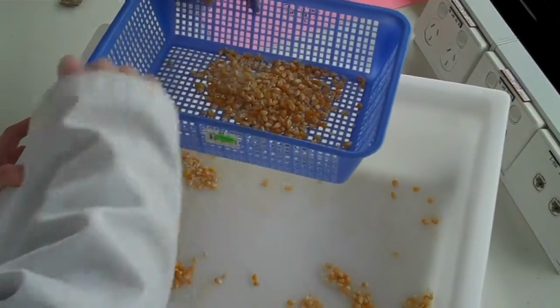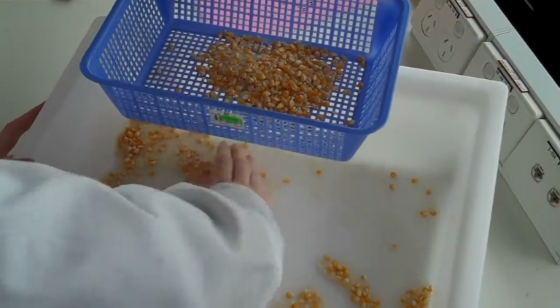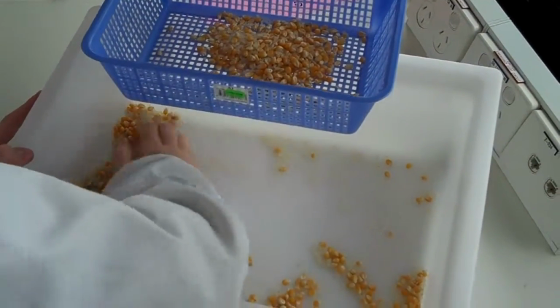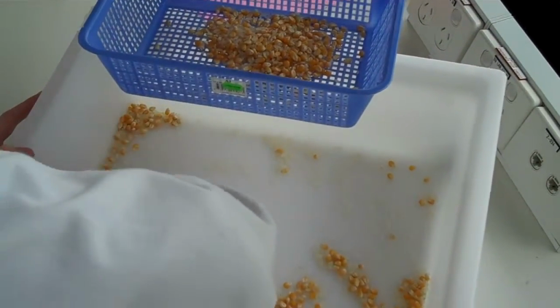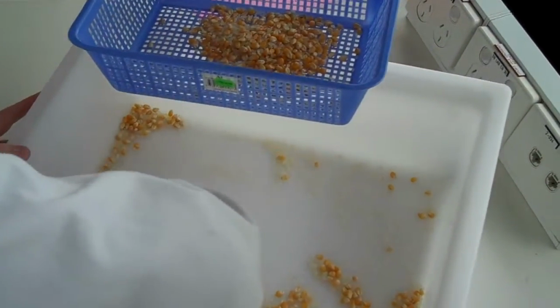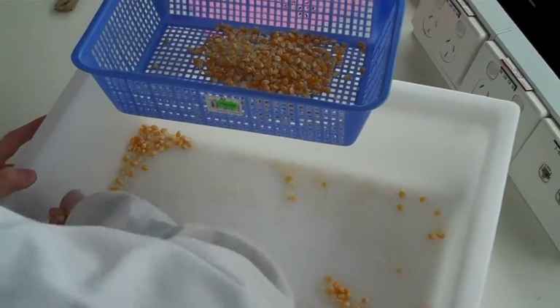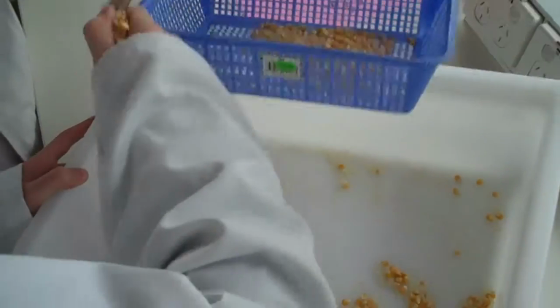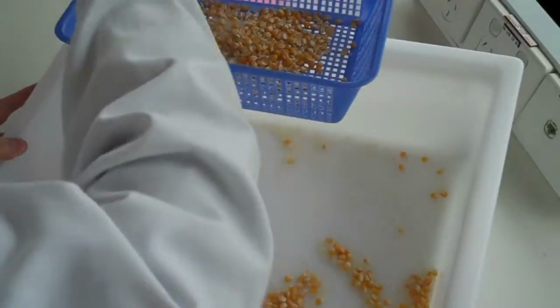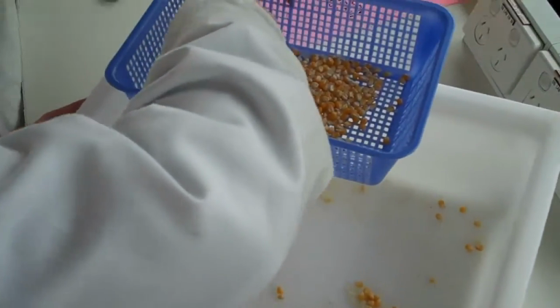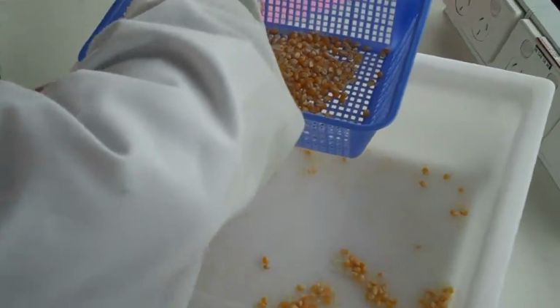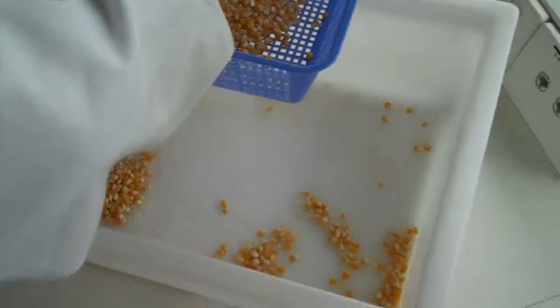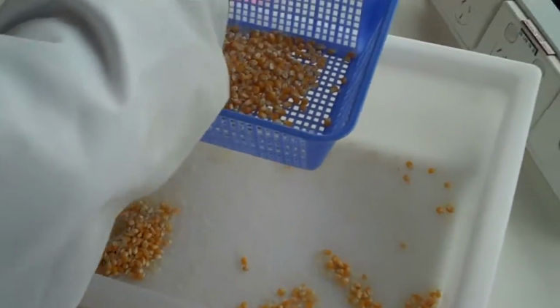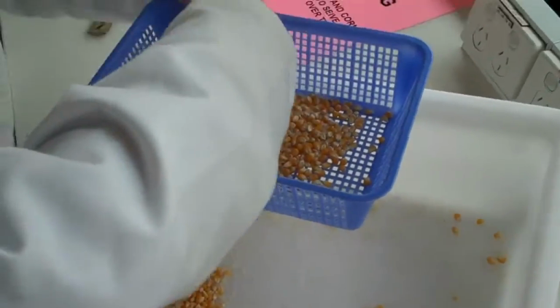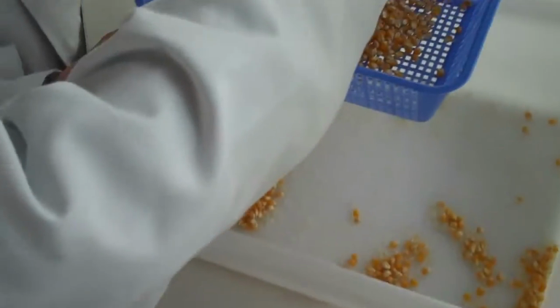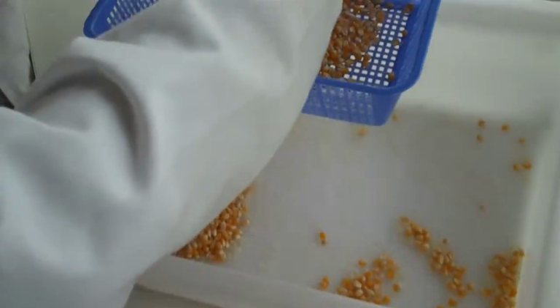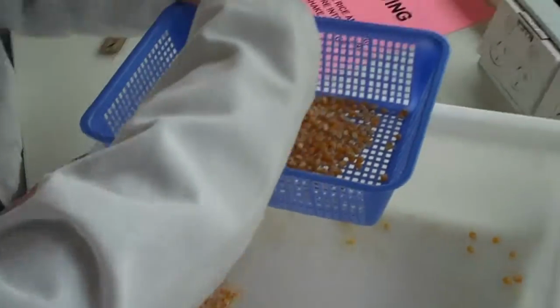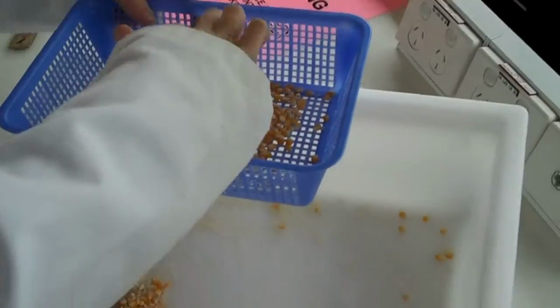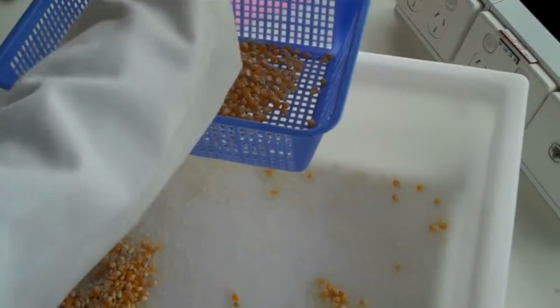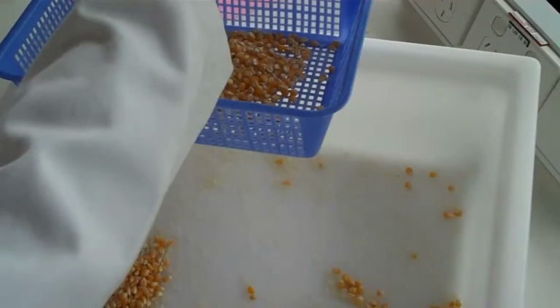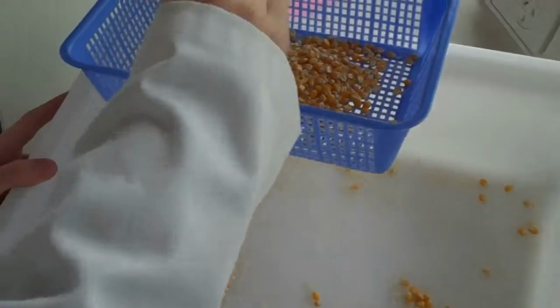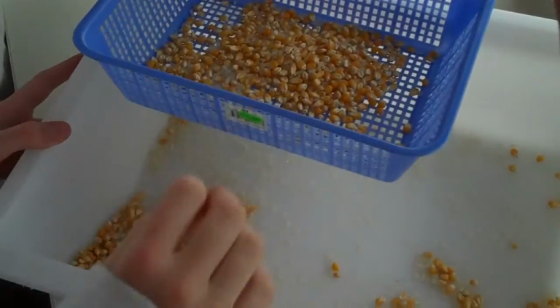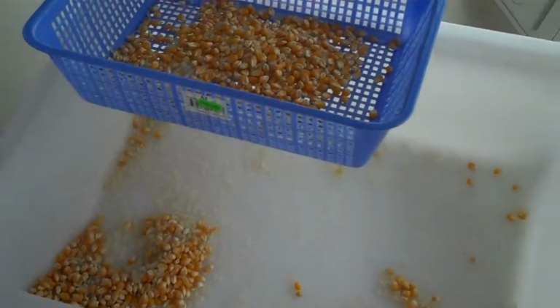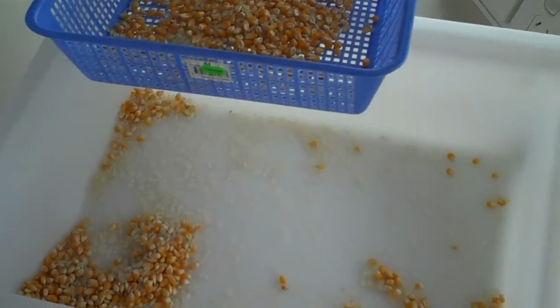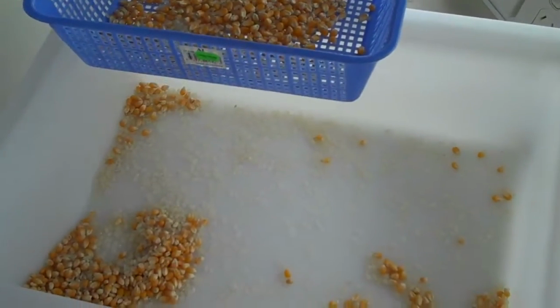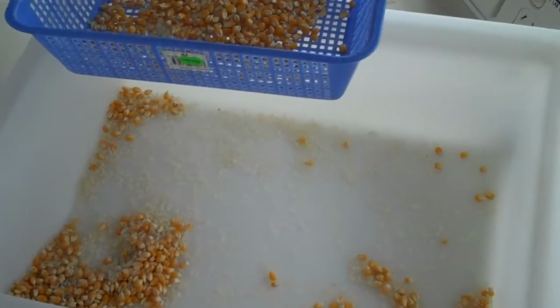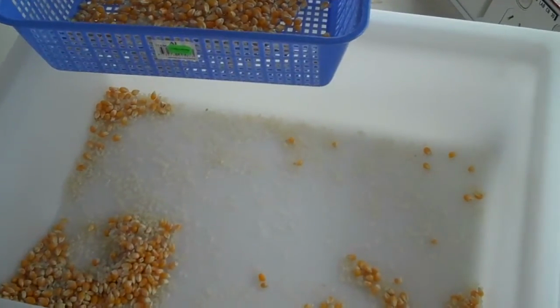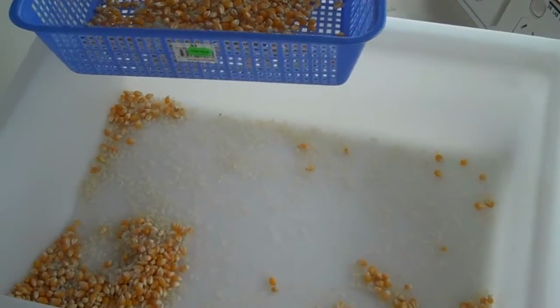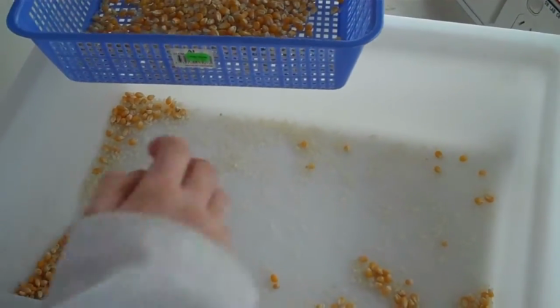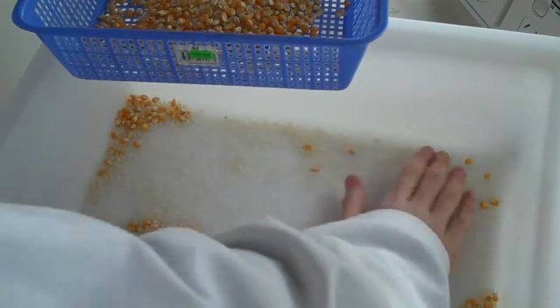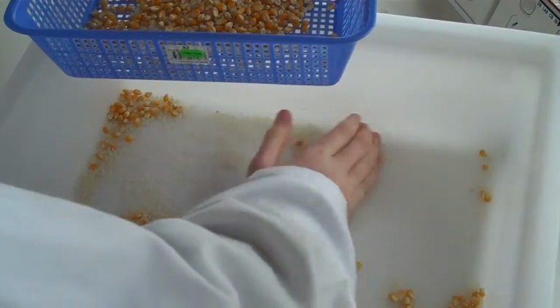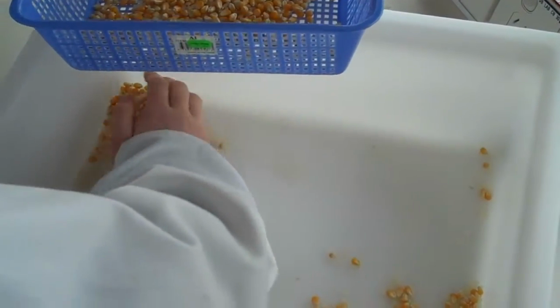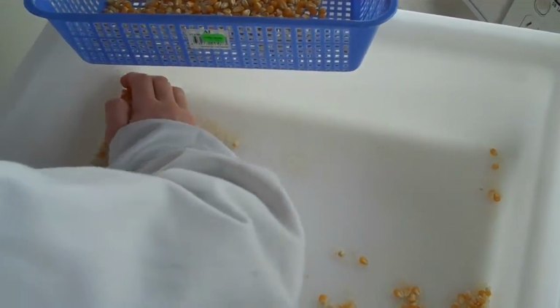Very good. It'd be easier with two buckets, wouldn't it, so you could just tip it in. Keep going, keep going — you want it all separated in the end.